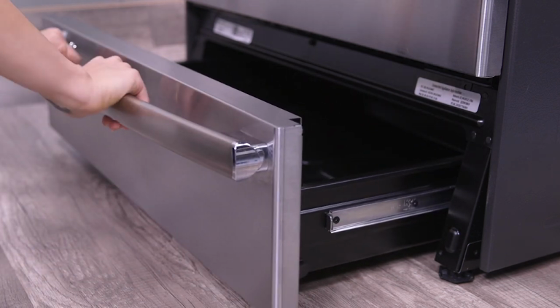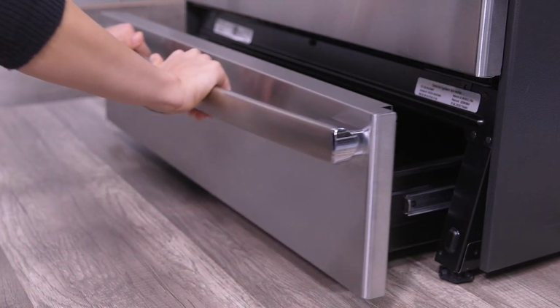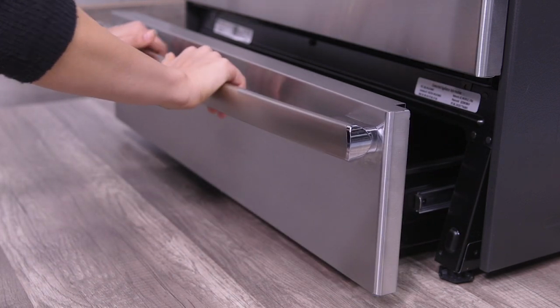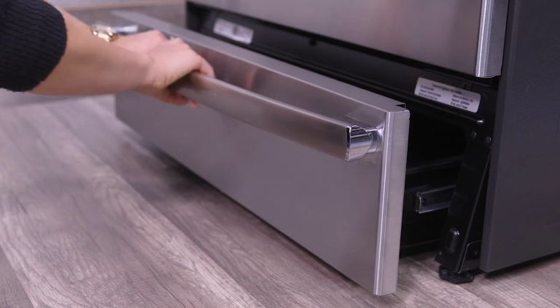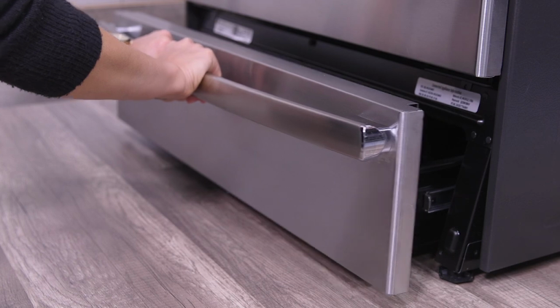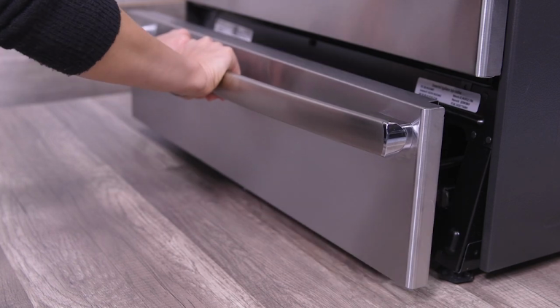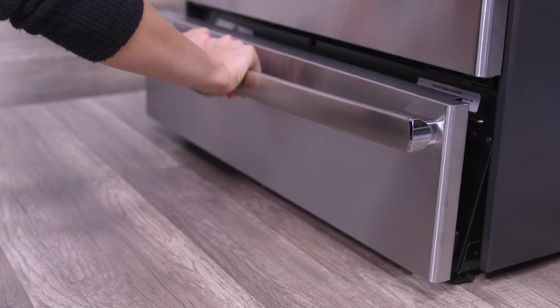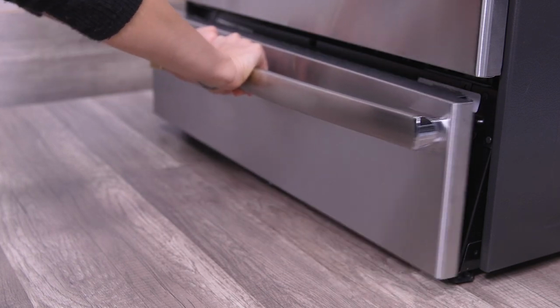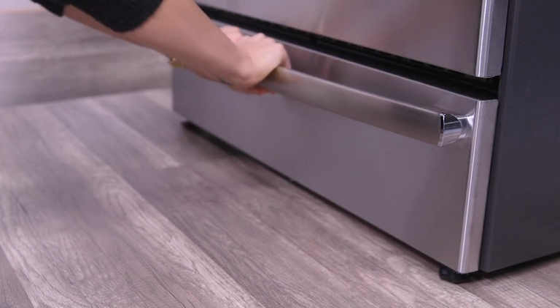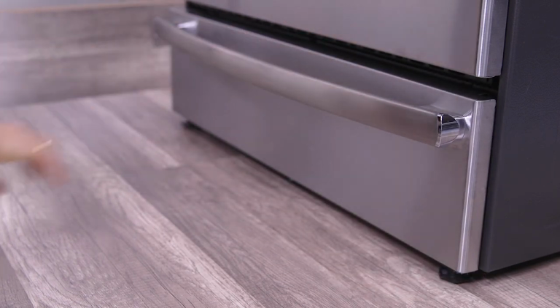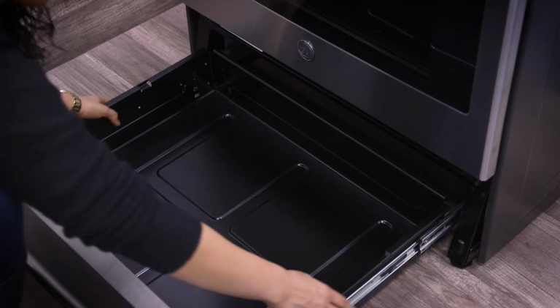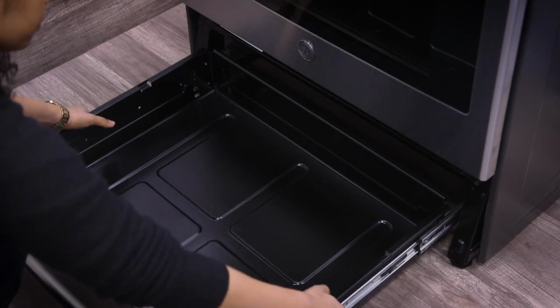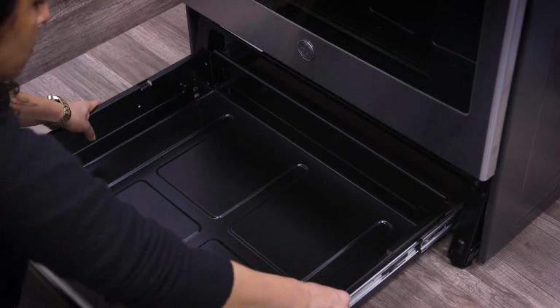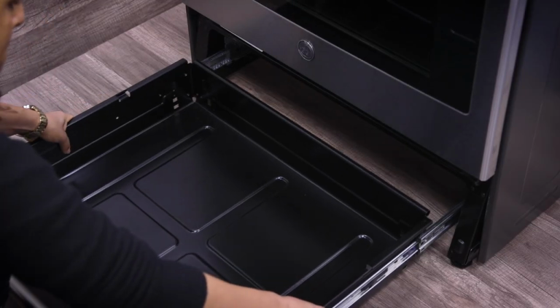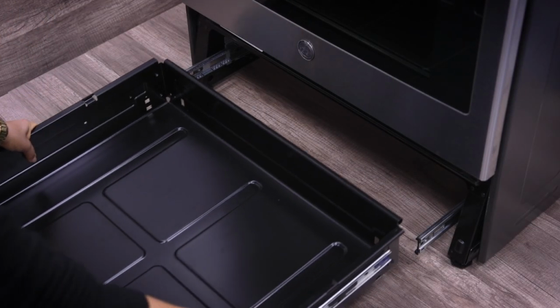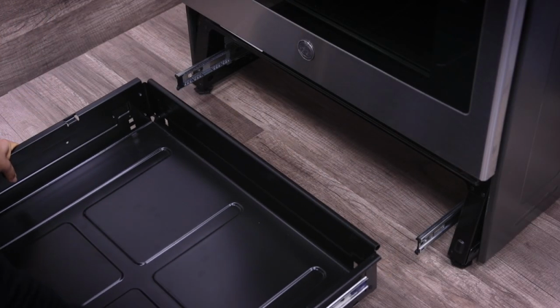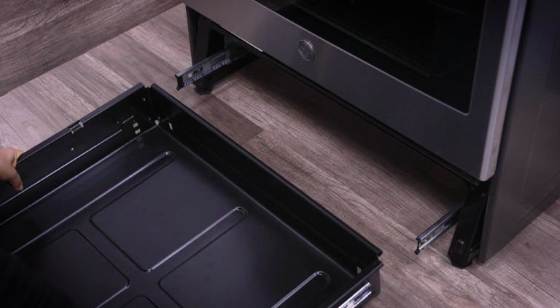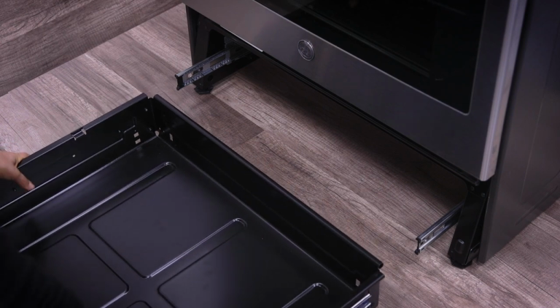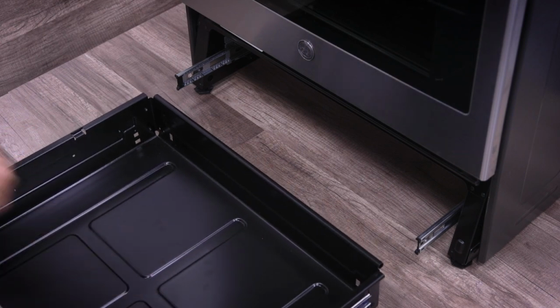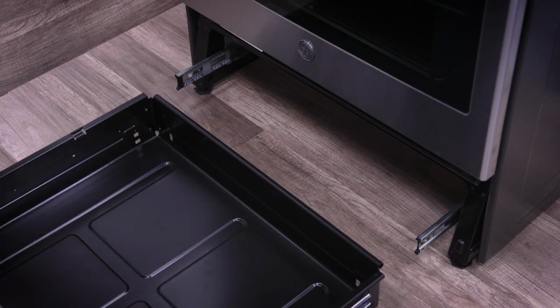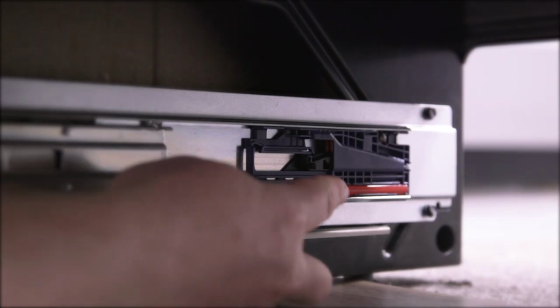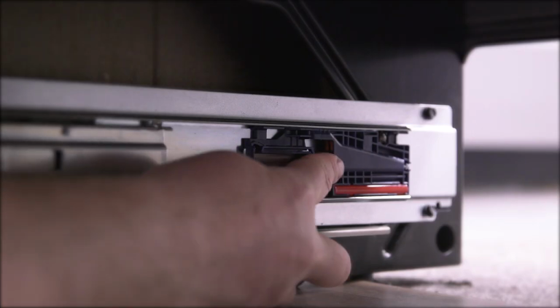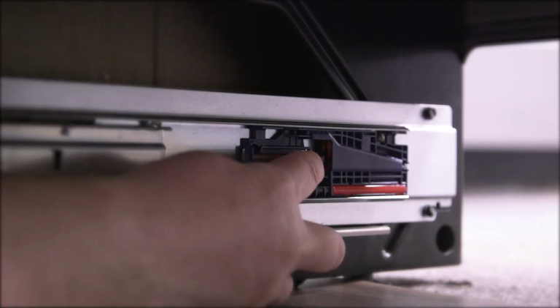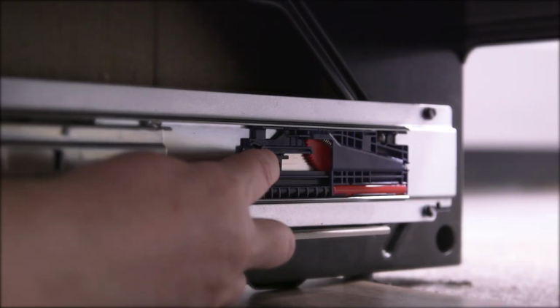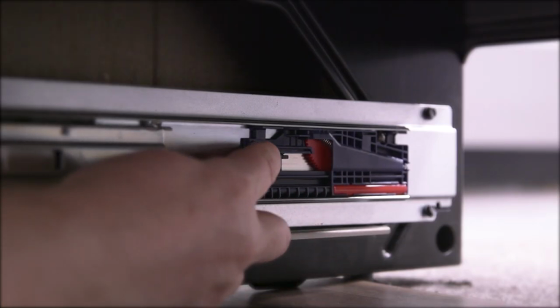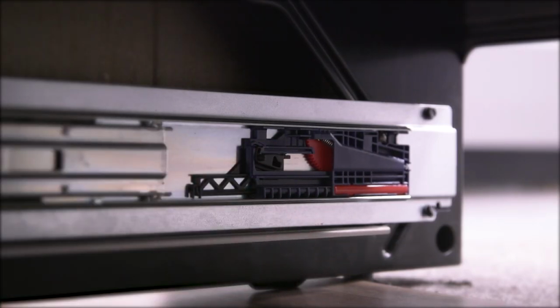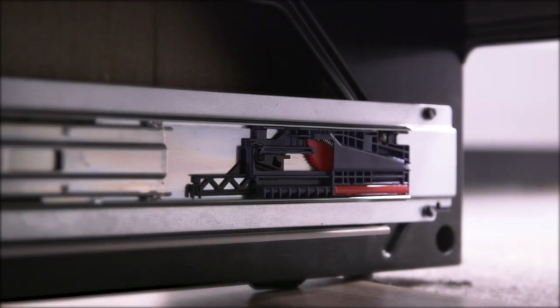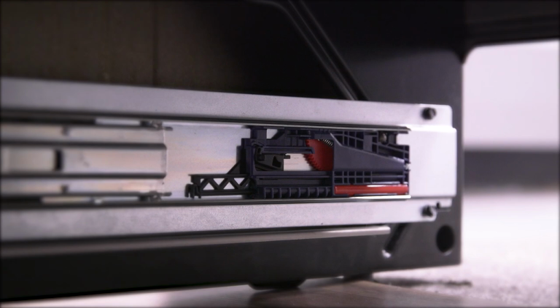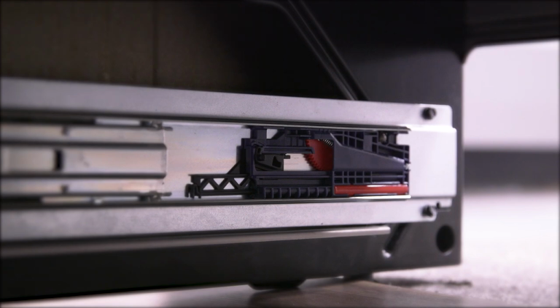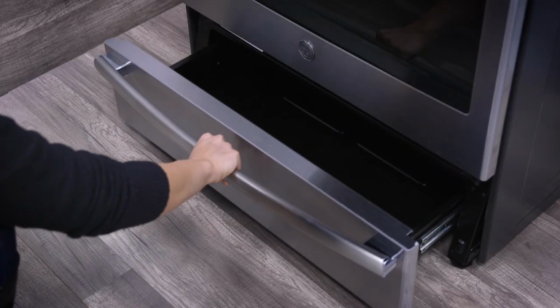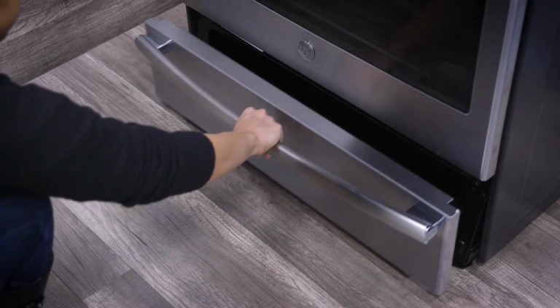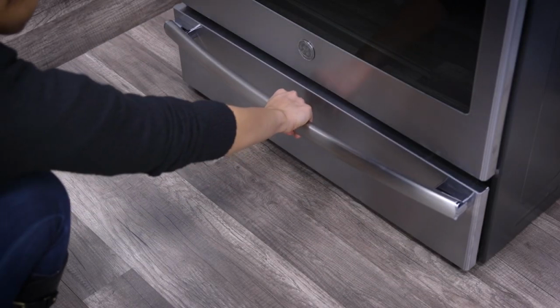In rare cases, the soft-closed mechanism may become uncoupled from the drawer. To reset the soft-closed mechanism, remove the drawer, slide the catch pin forward, and finally reinstall the drawer.